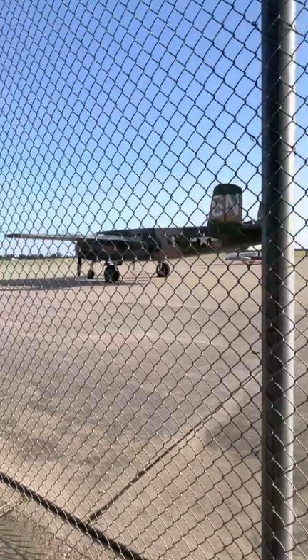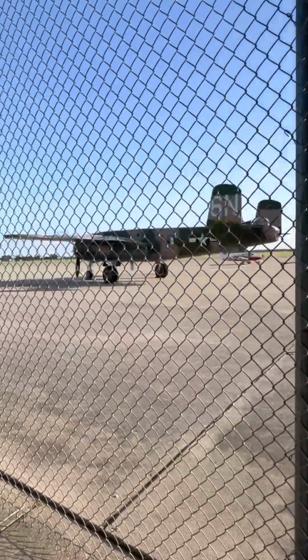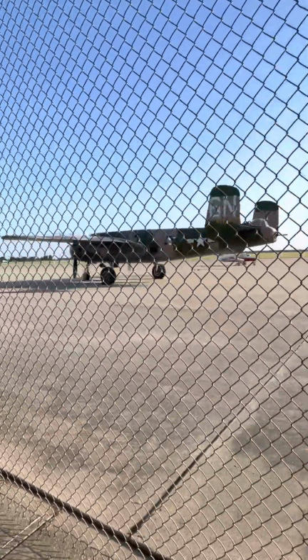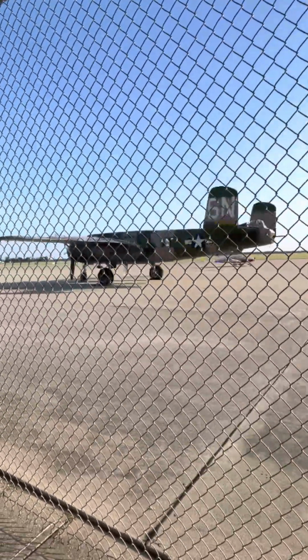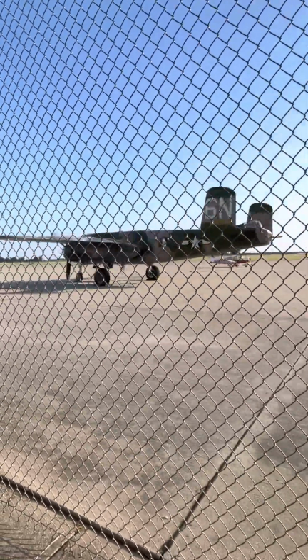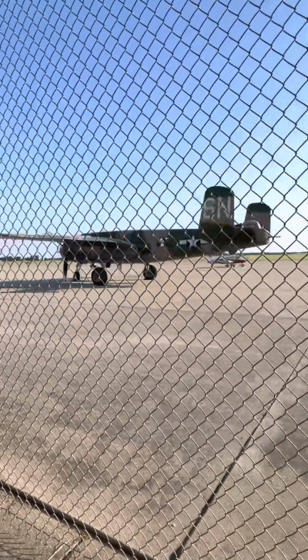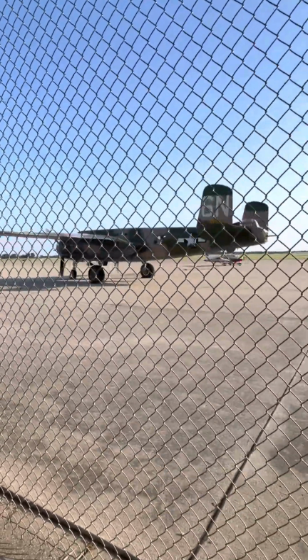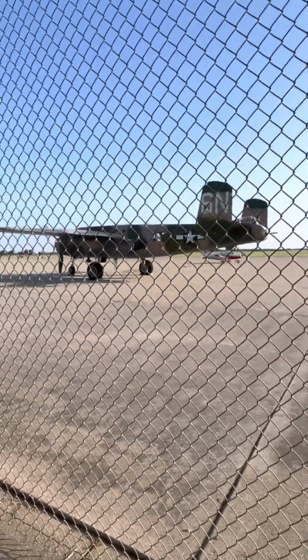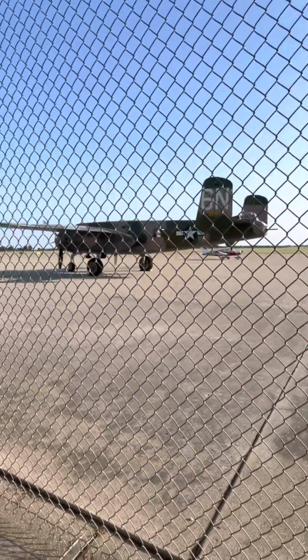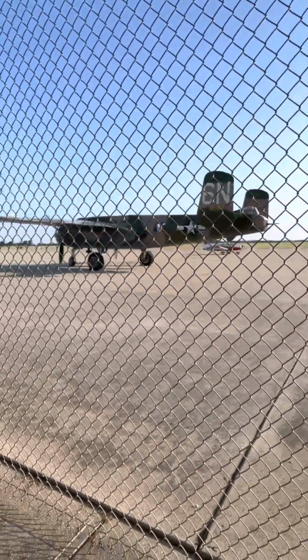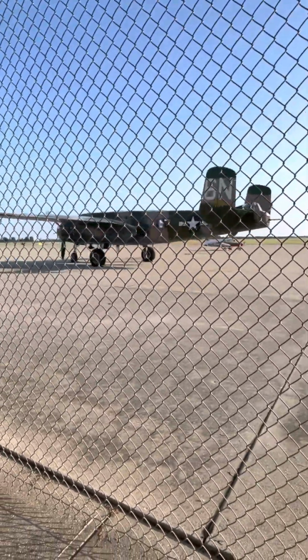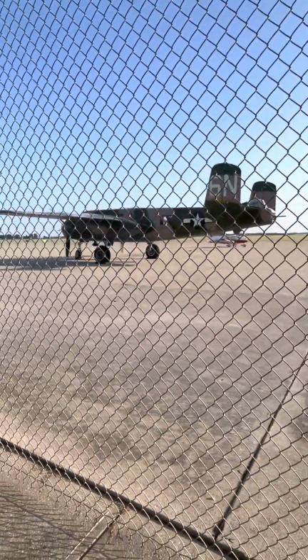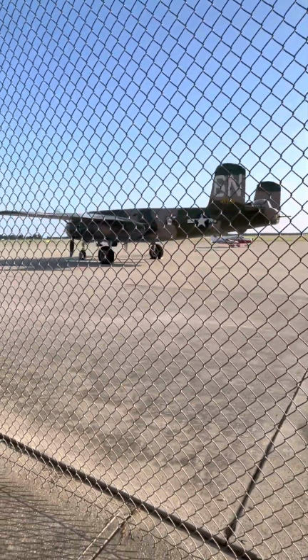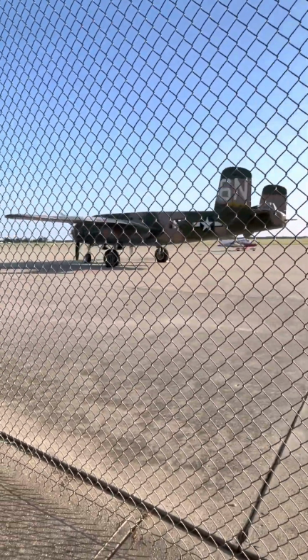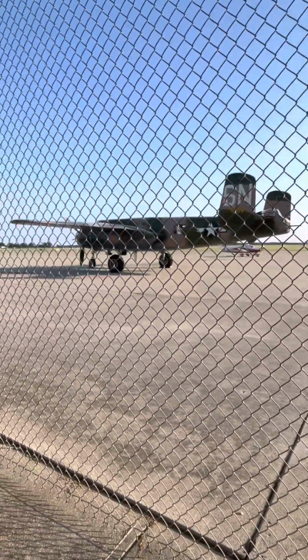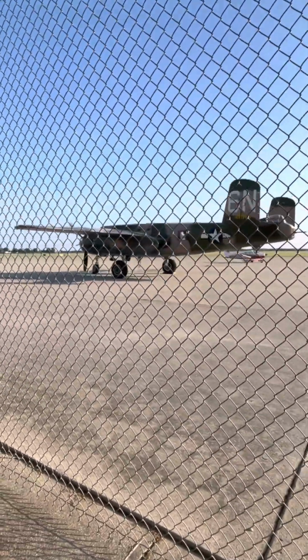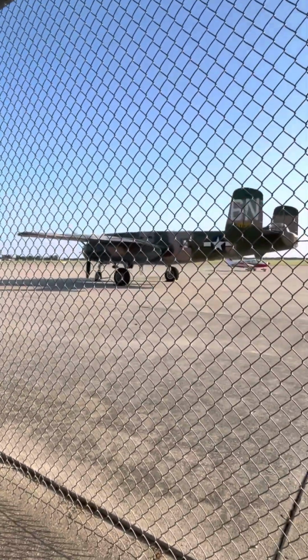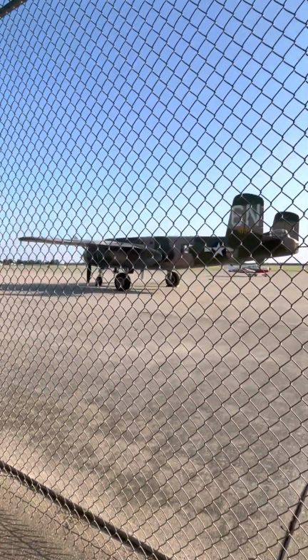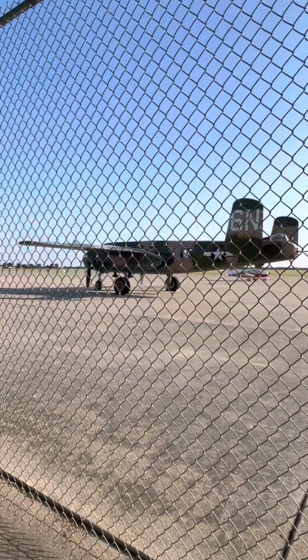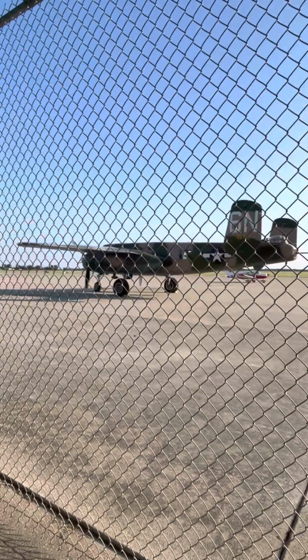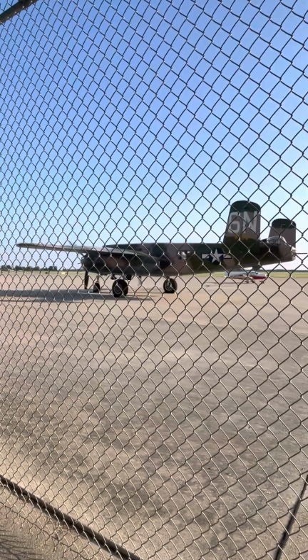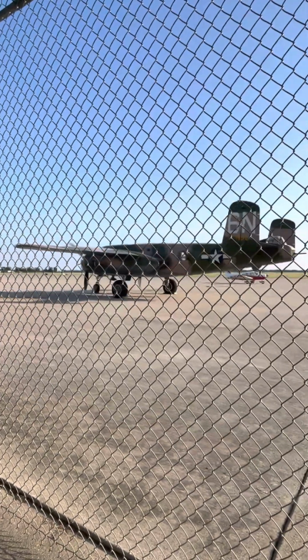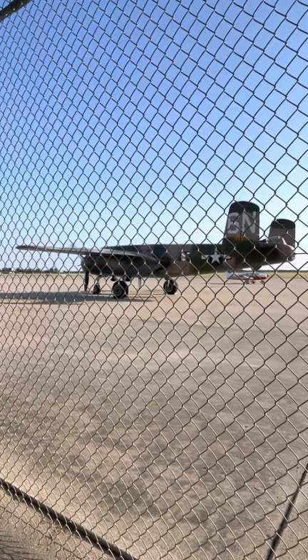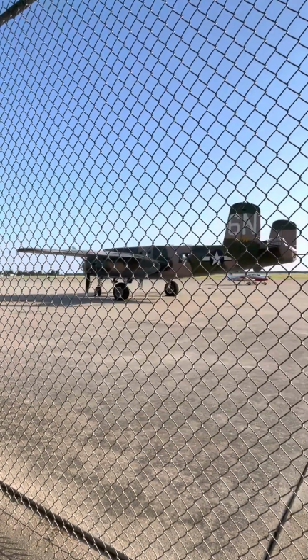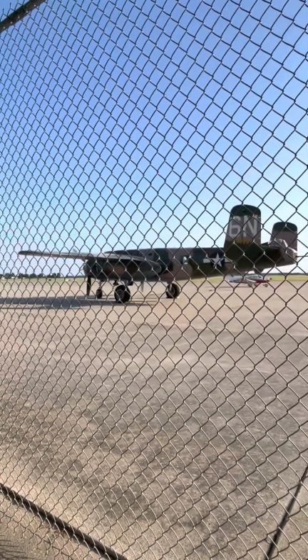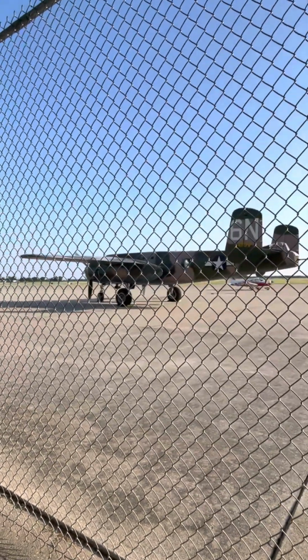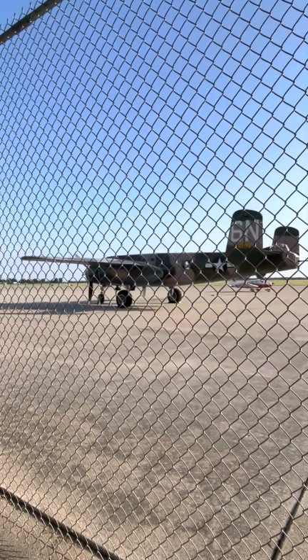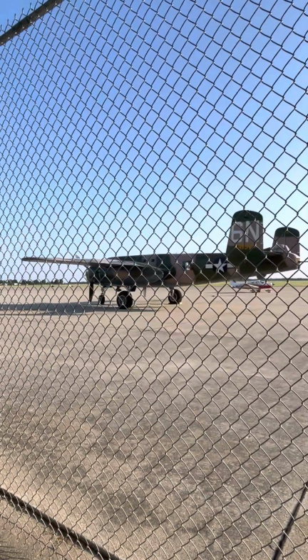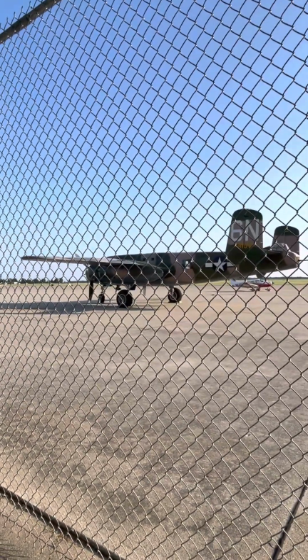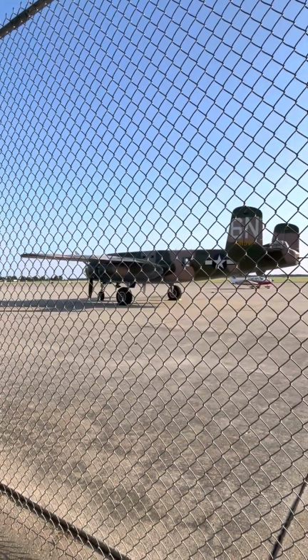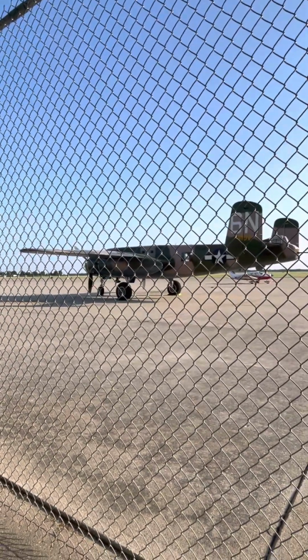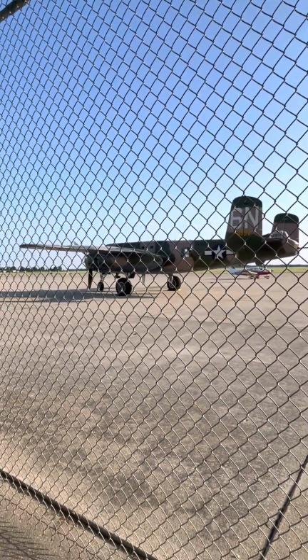This one we think is a part of the Commemorative Air Force. Is that right, Jax? Is this one of the Commemorative Air Force ones? Yeah.